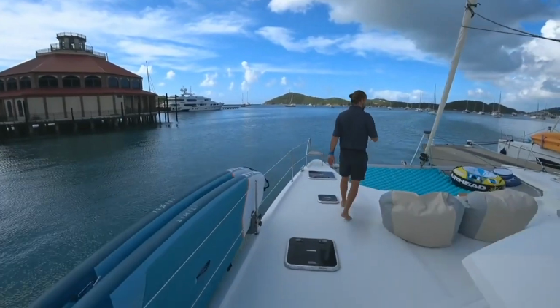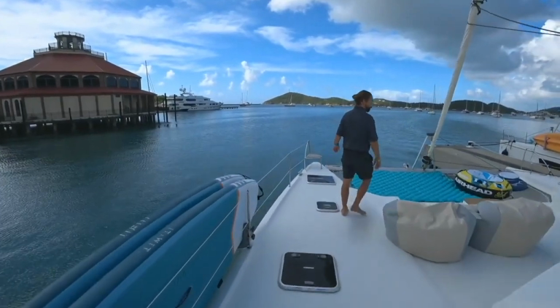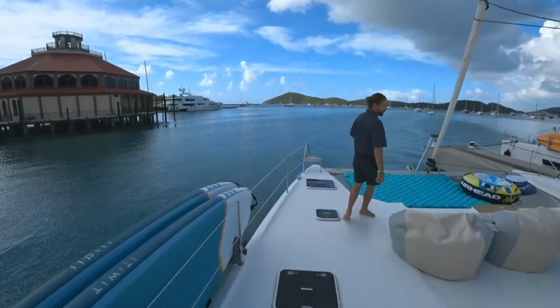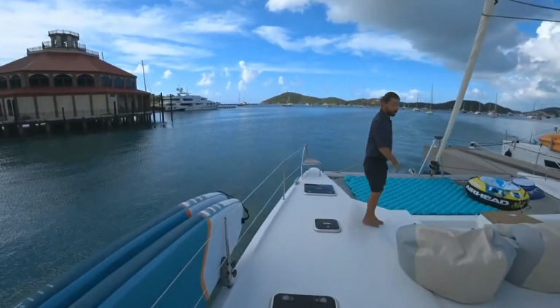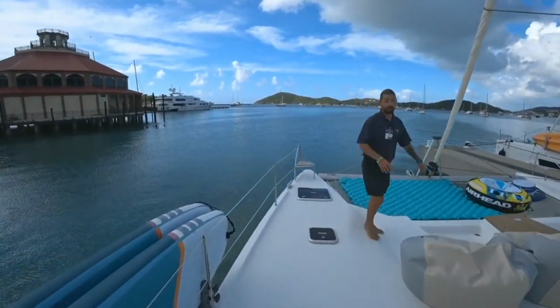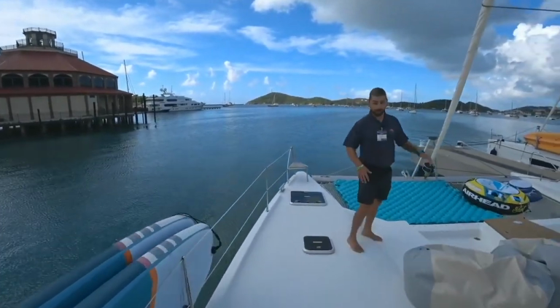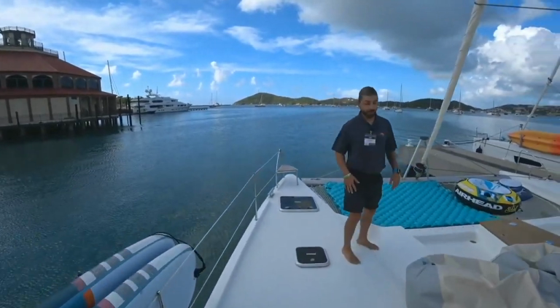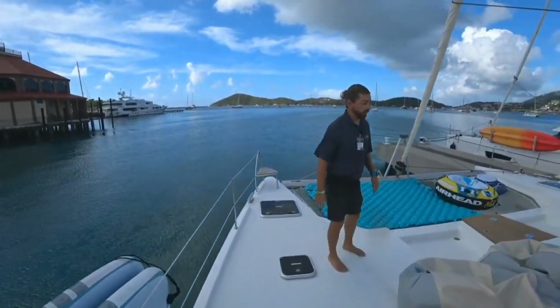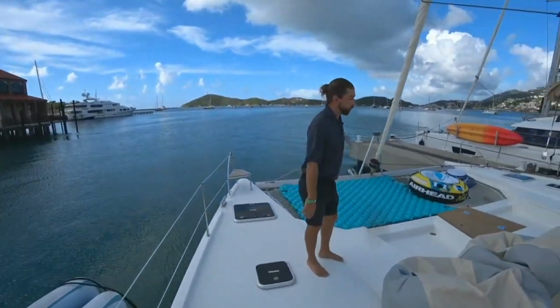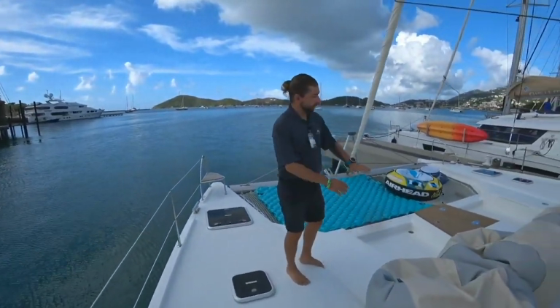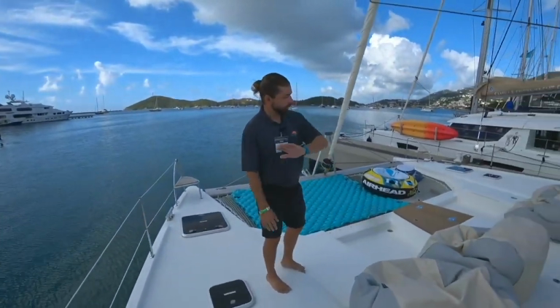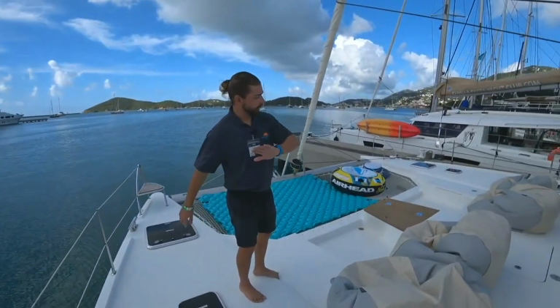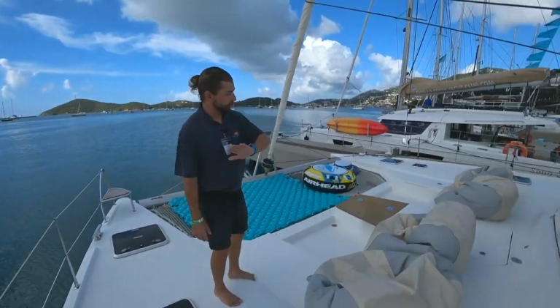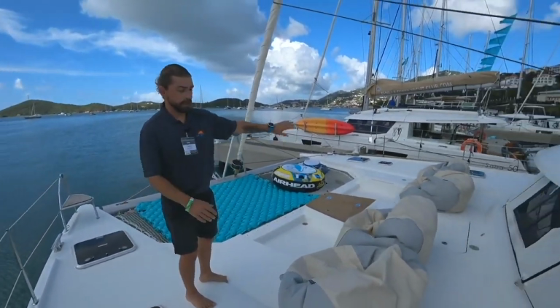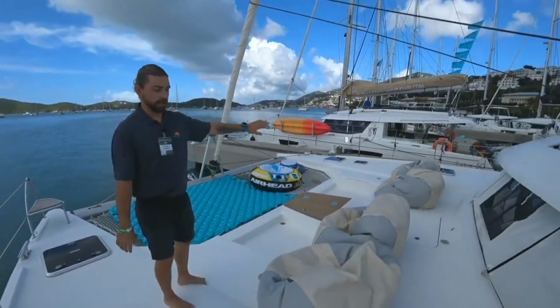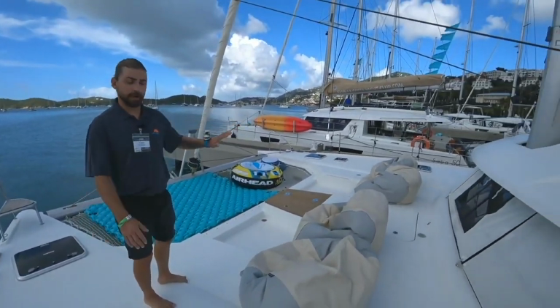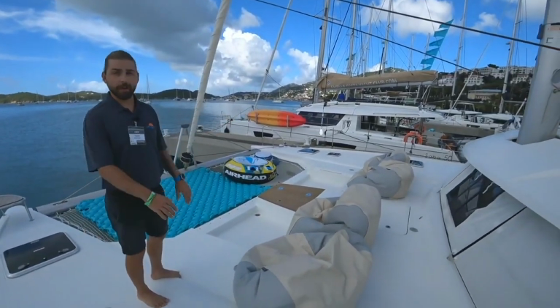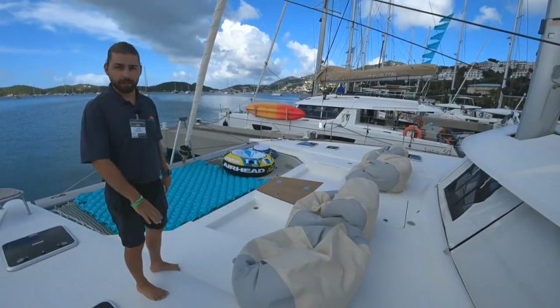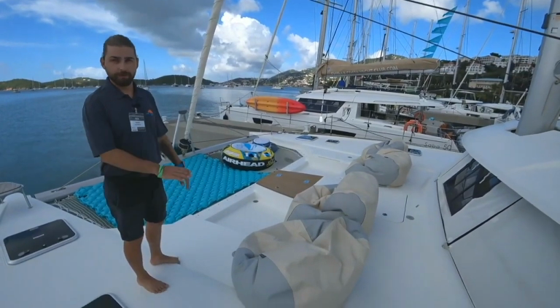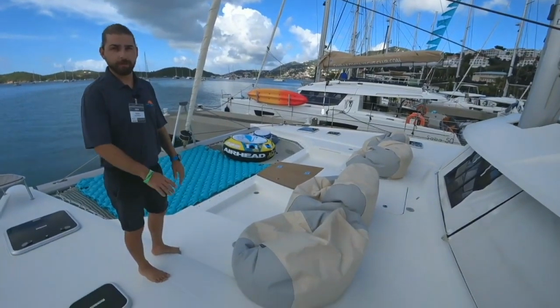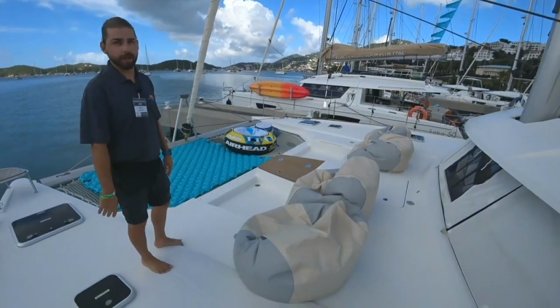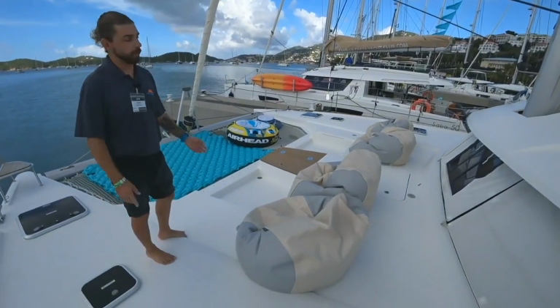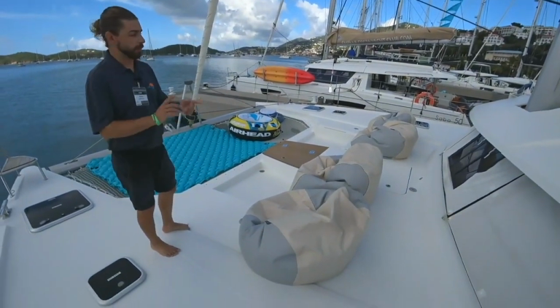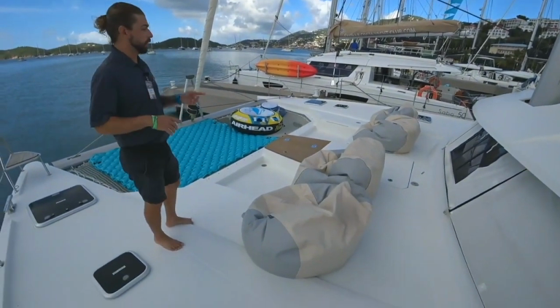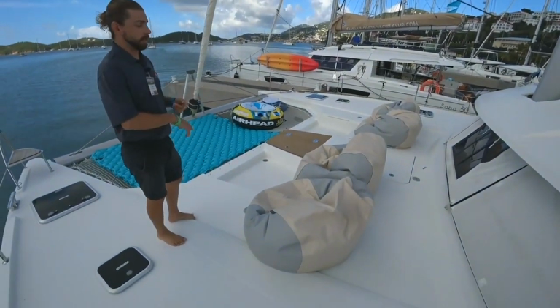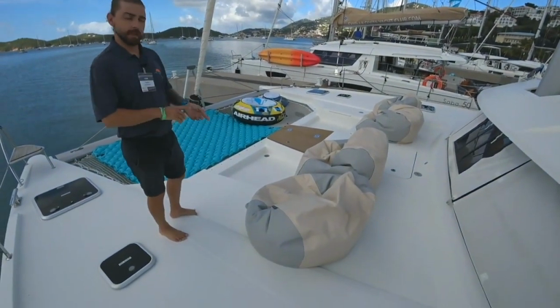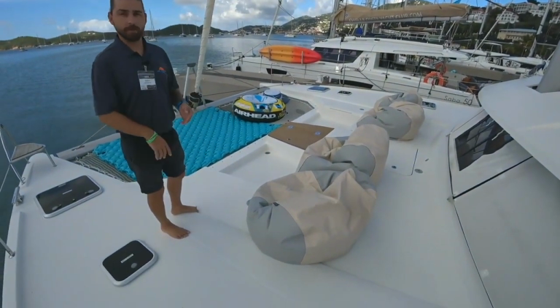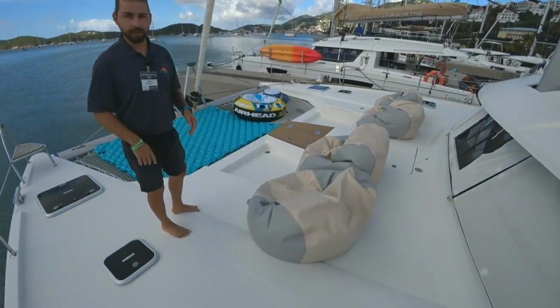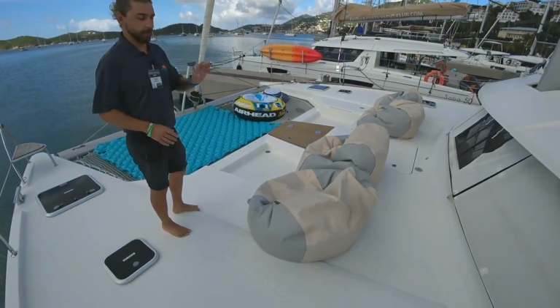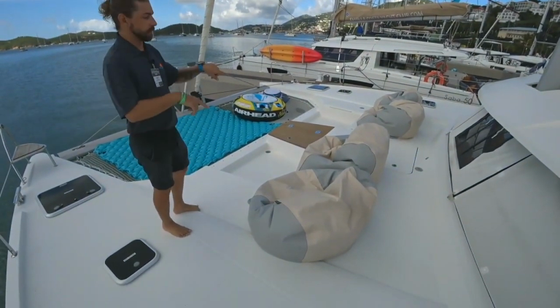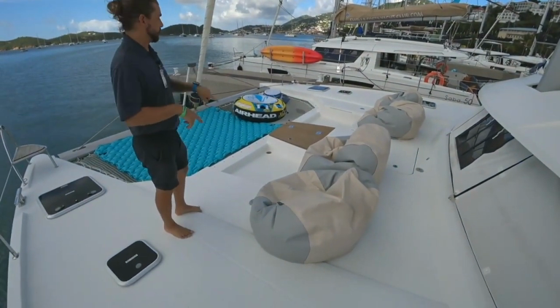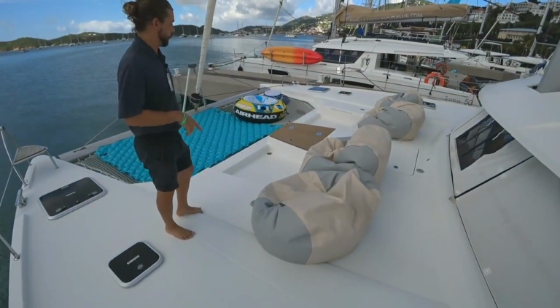On the front here, one of my favorite things about the boat — we've gotten rid of the standard seating and upgraded it to comfy beanbags. You want to watch sunsets, sunrises, whatever, this is the spot to do it.